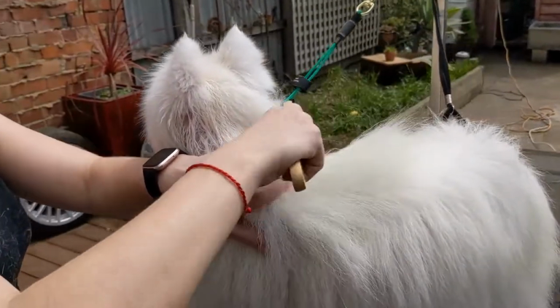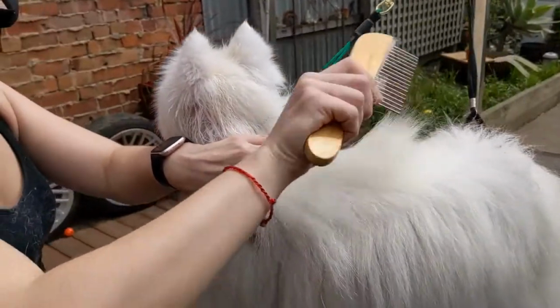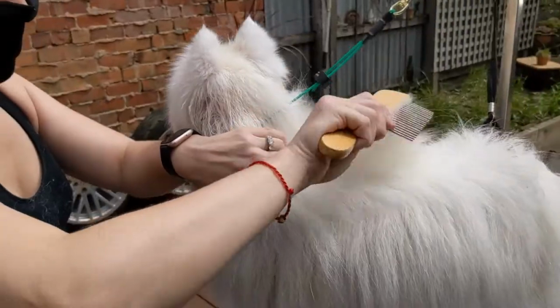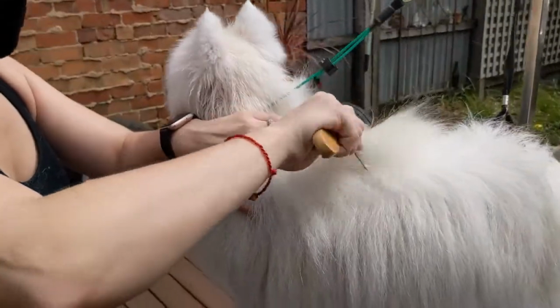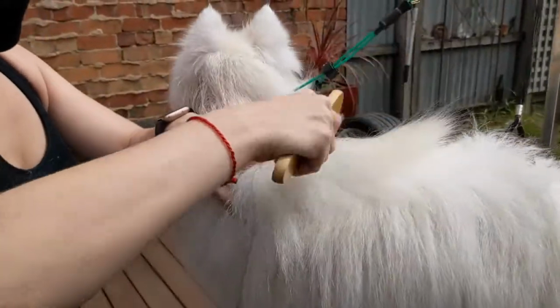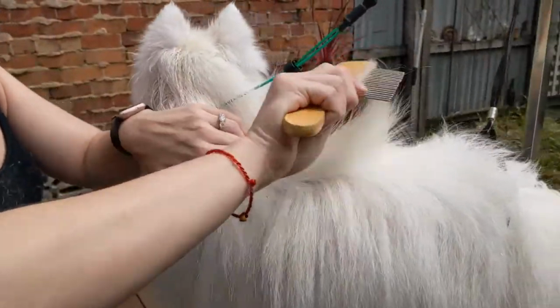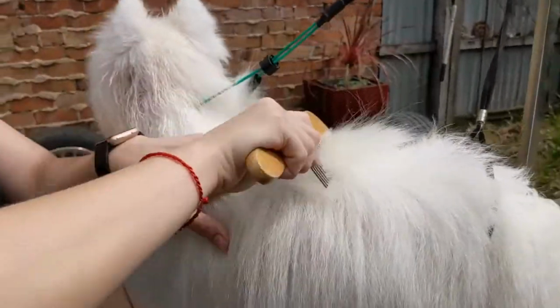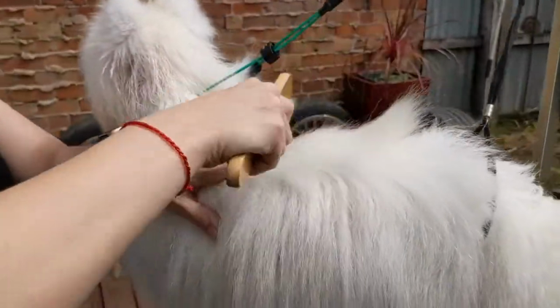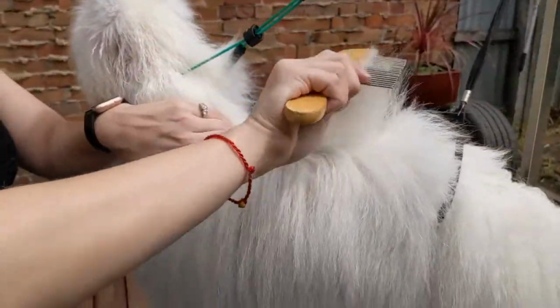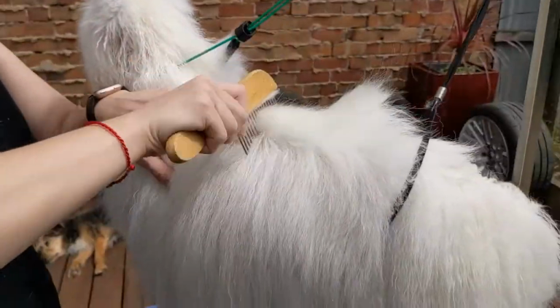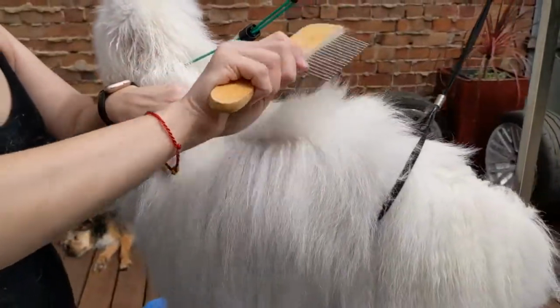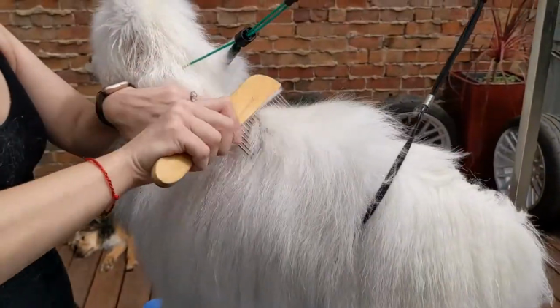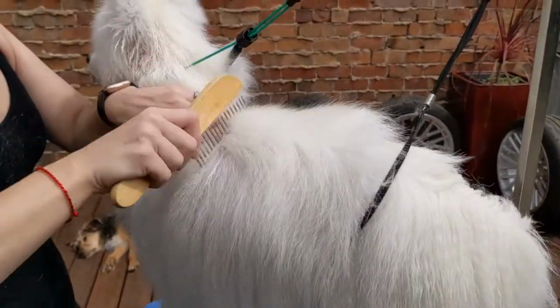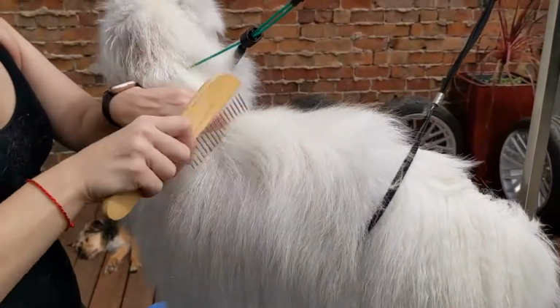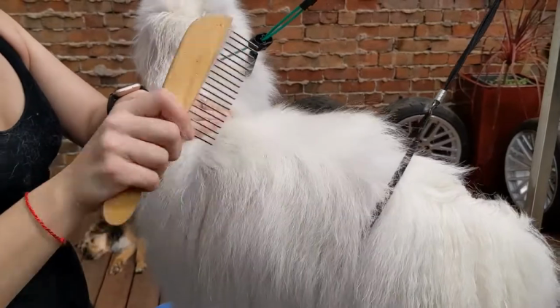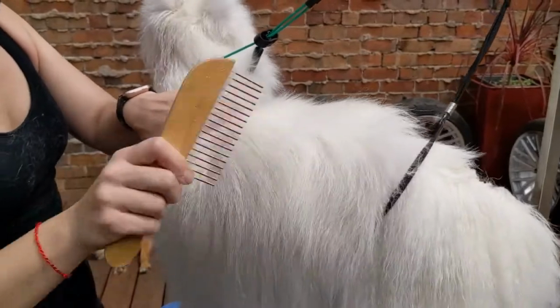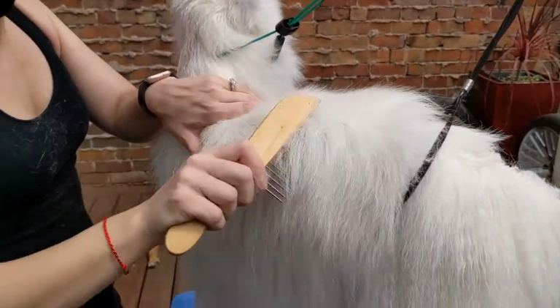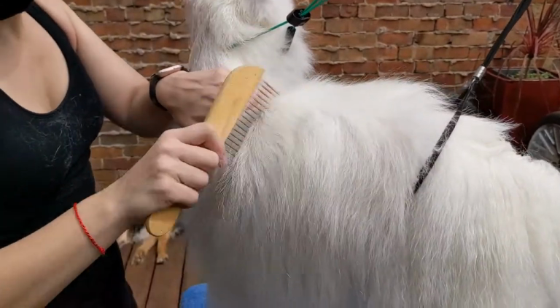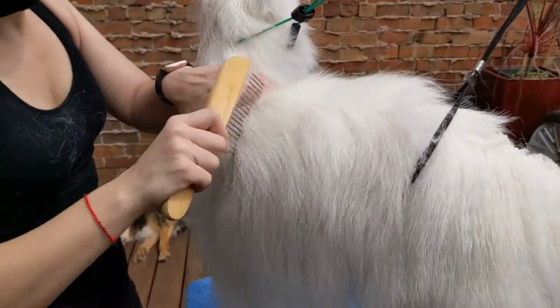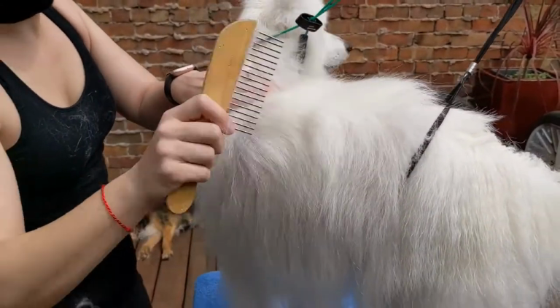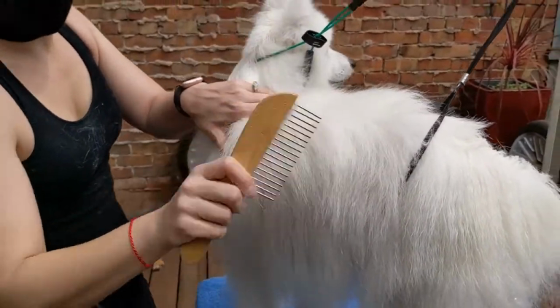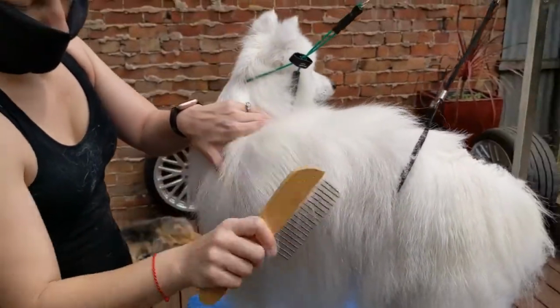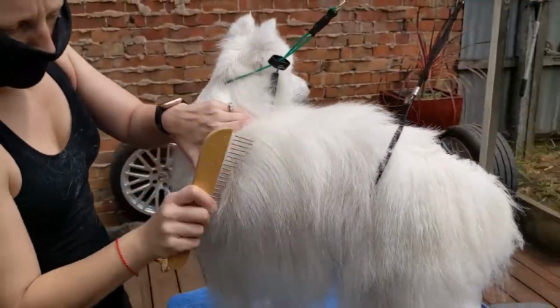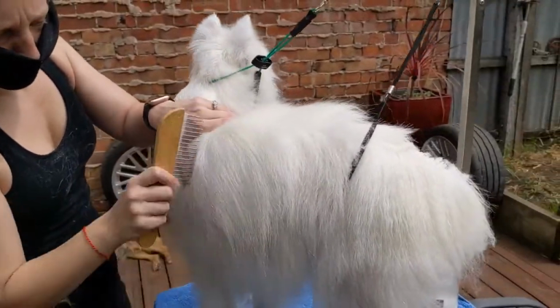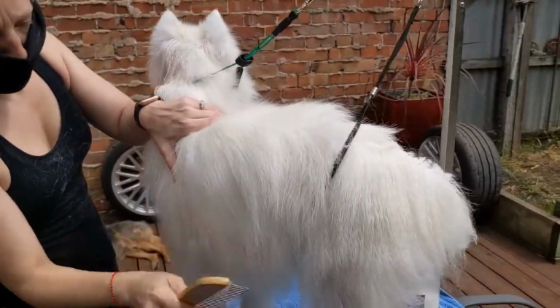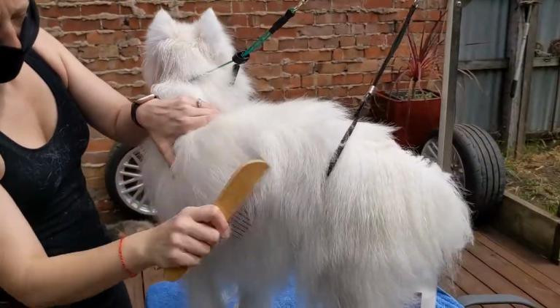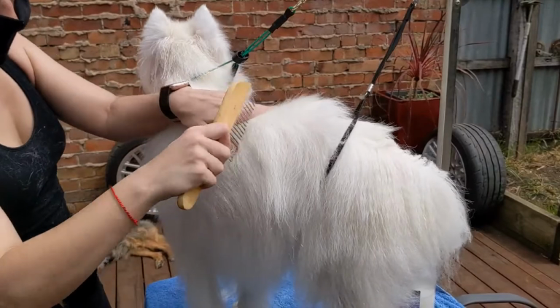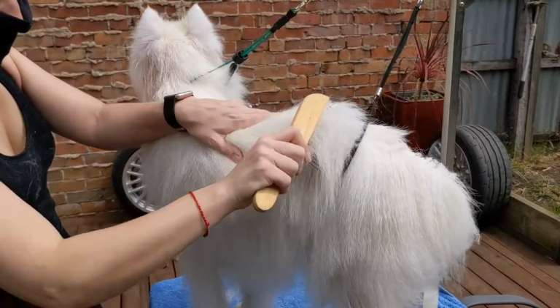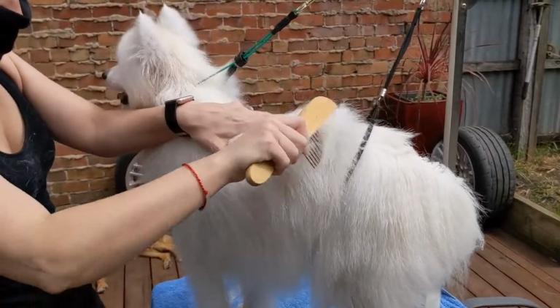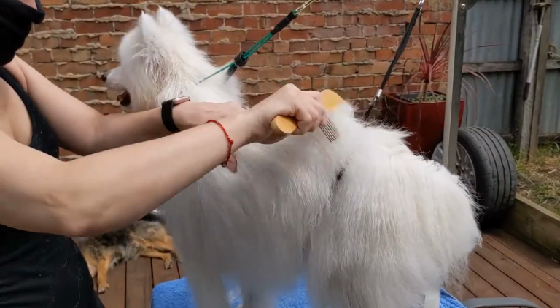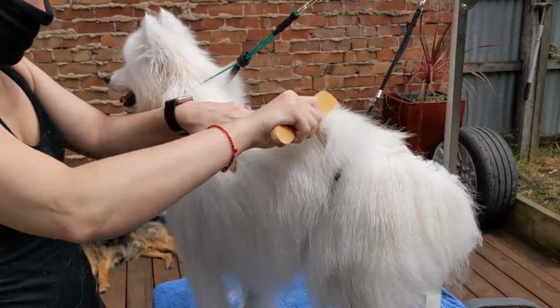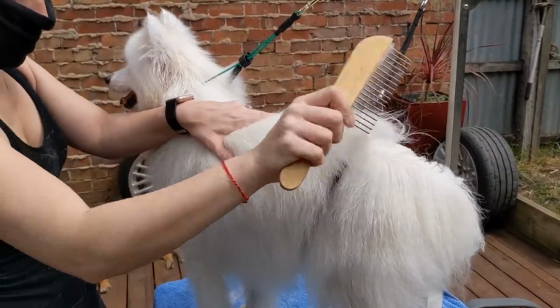See how I'm going along the back like this — this is just so much easier and more pleasant for the dog.